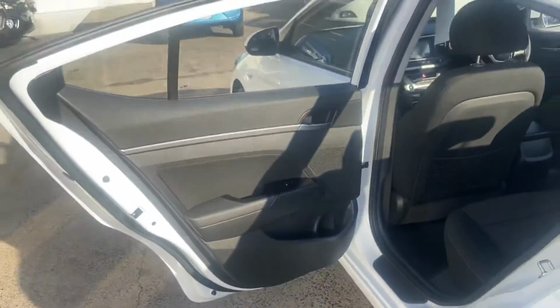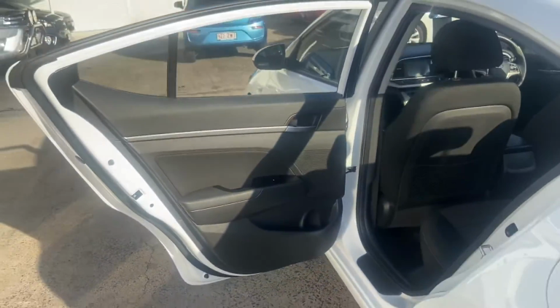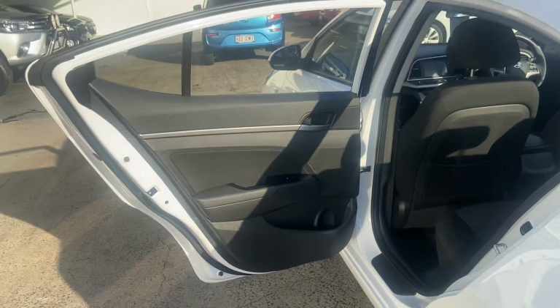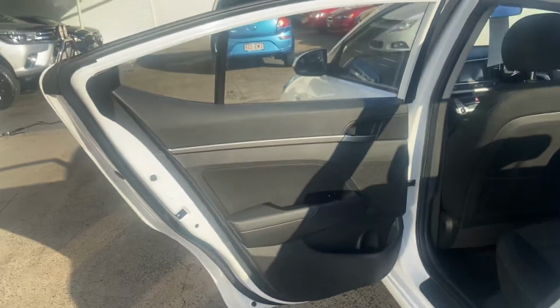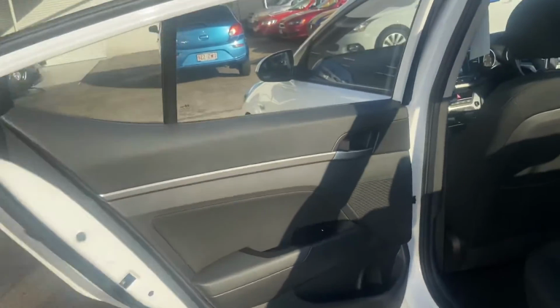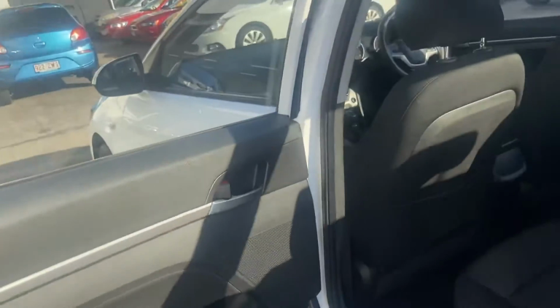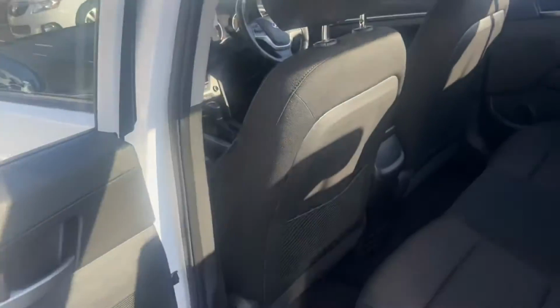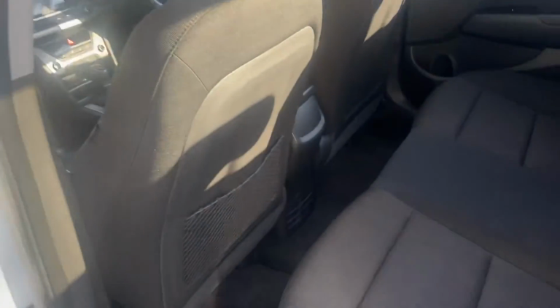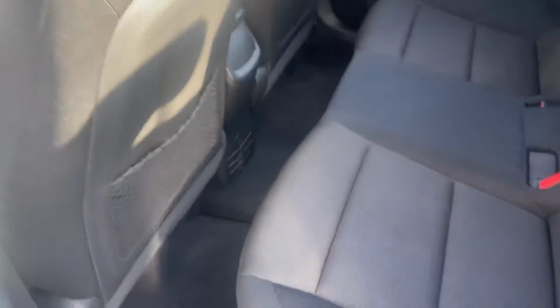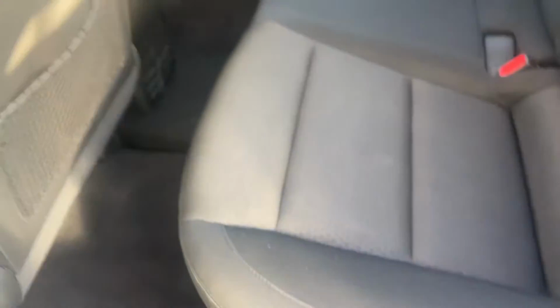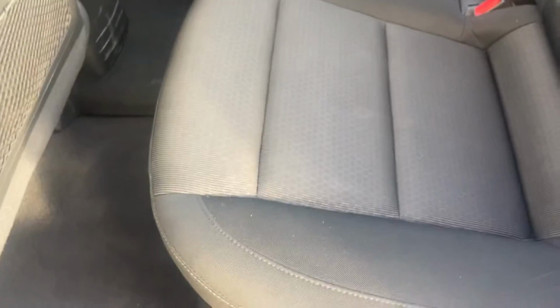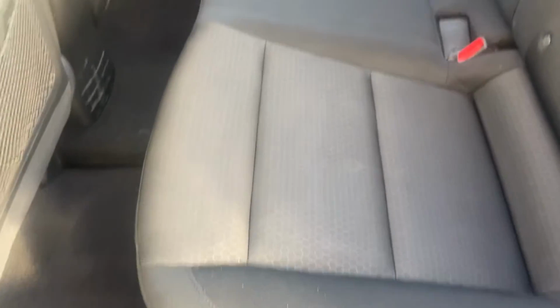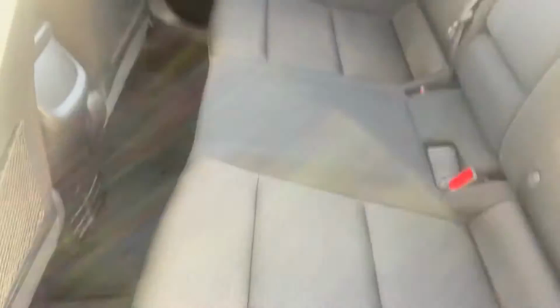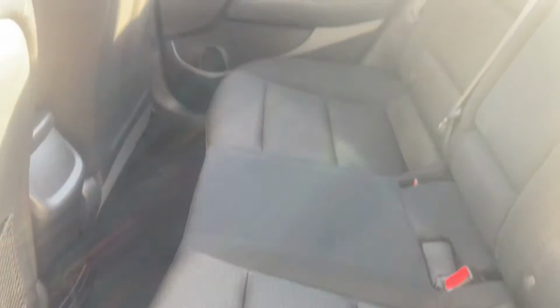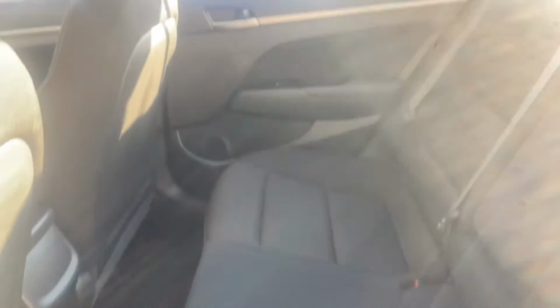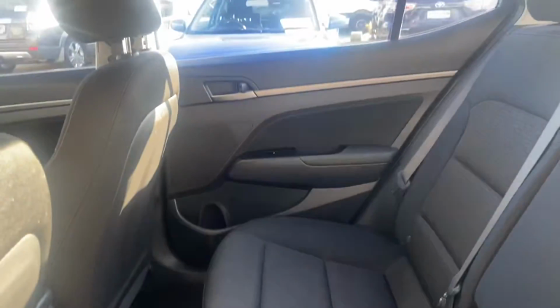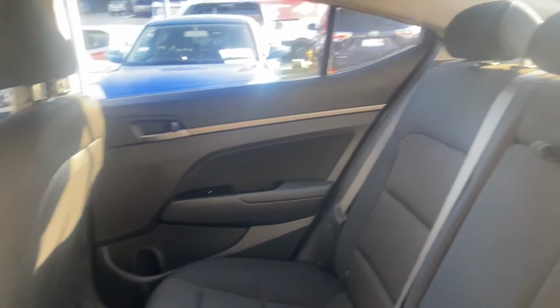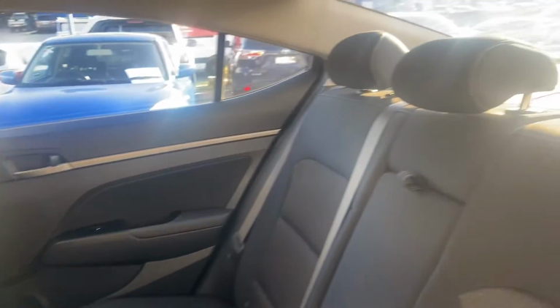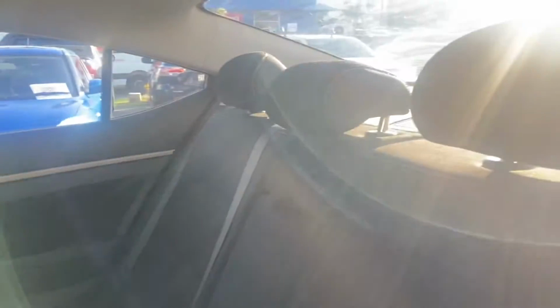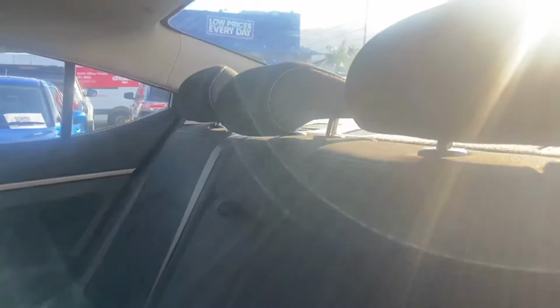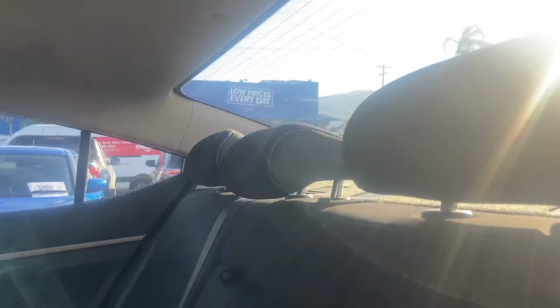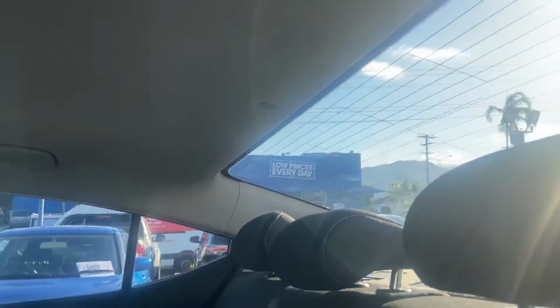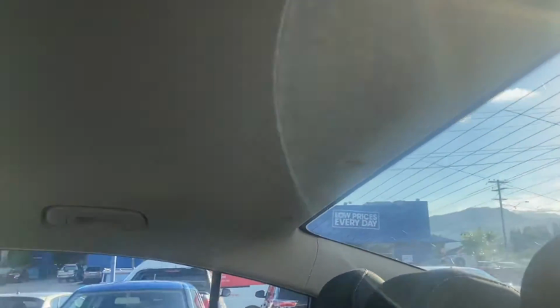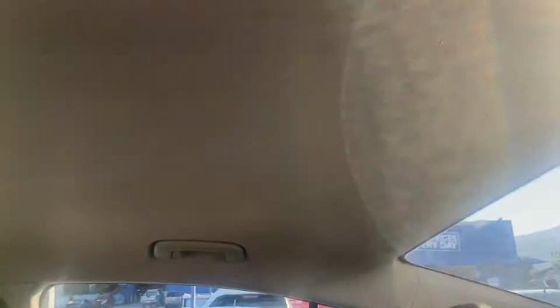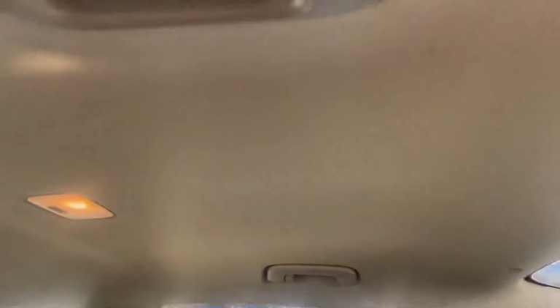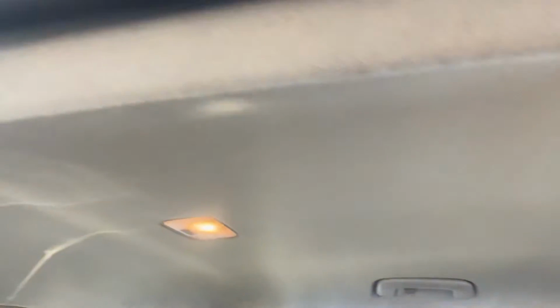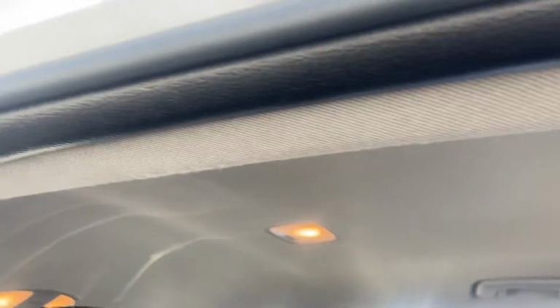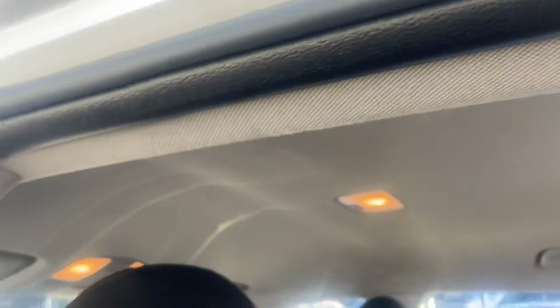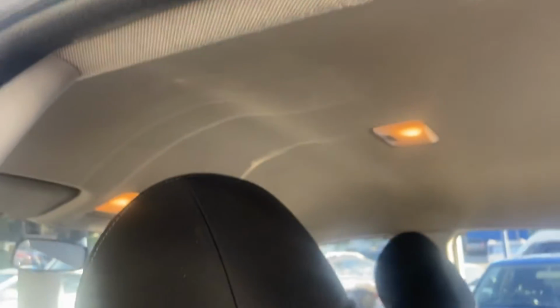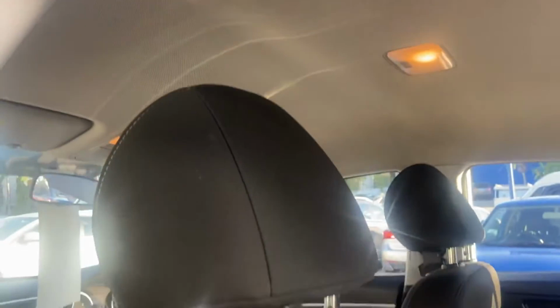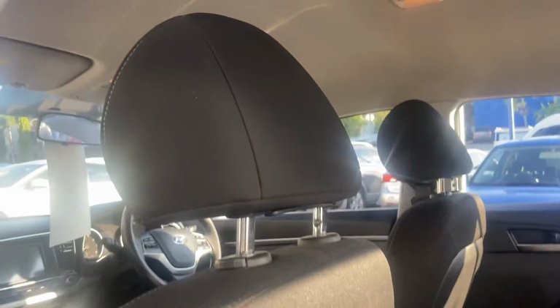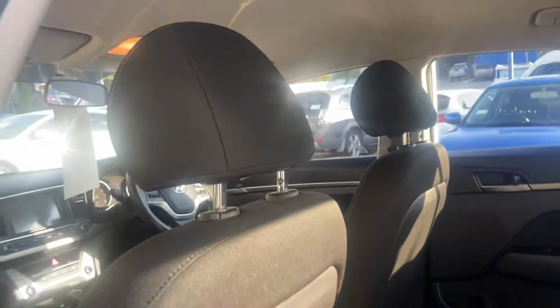Coming and taking a look at the rear passenger door trim and just inside the rear at the back here. Having a good look through the inside and taking a look up at the roof lining as well.